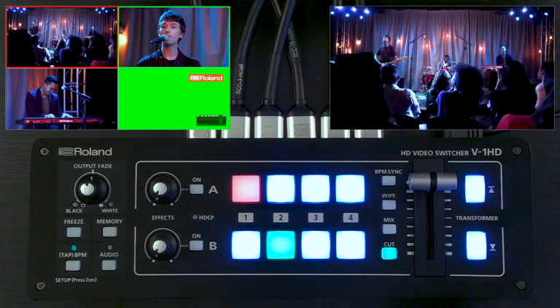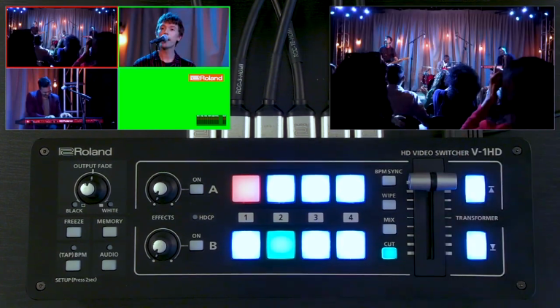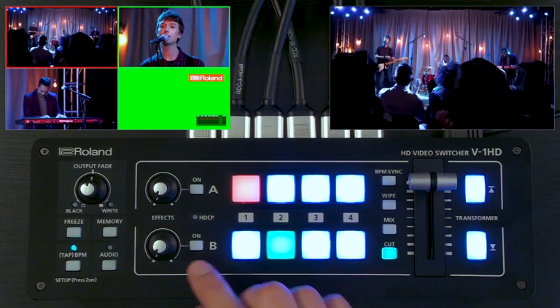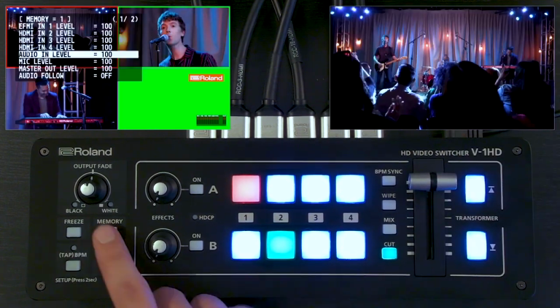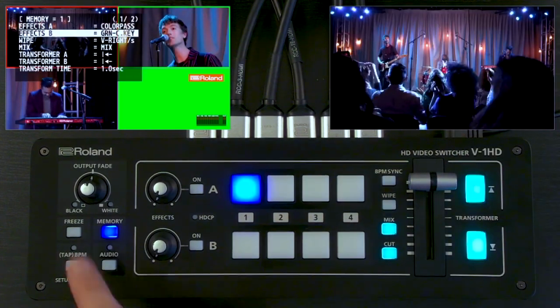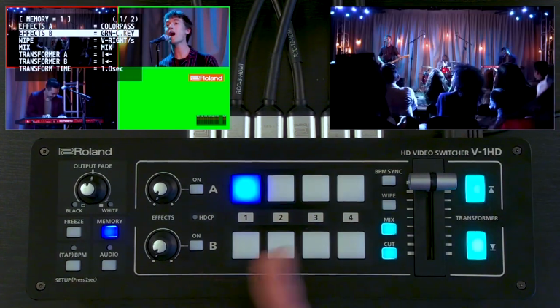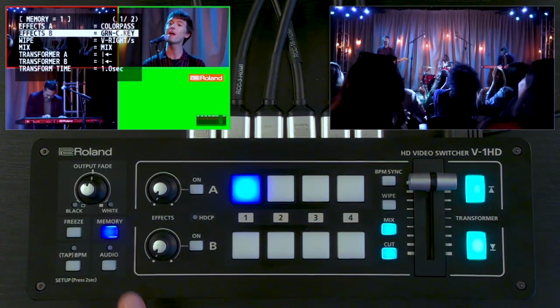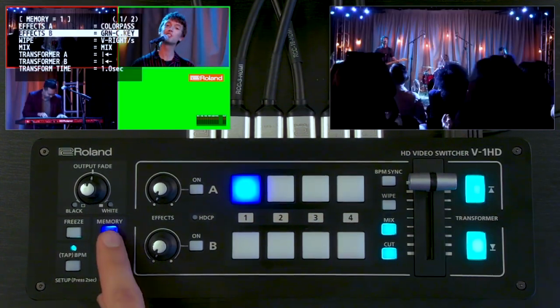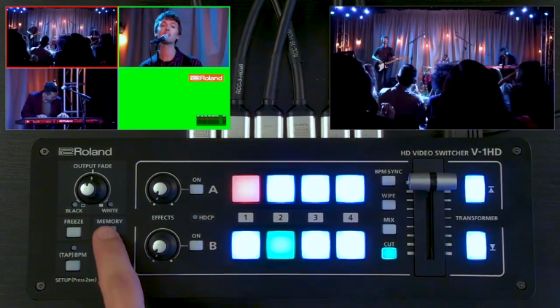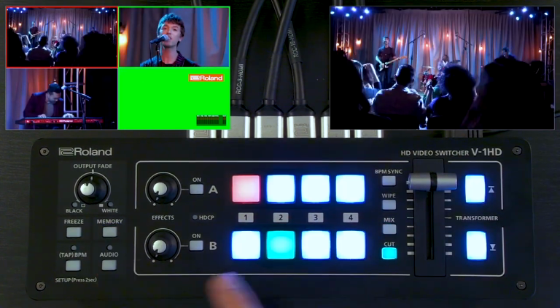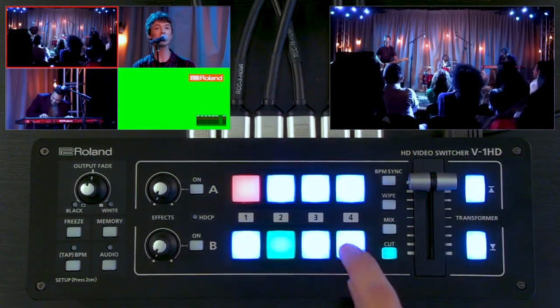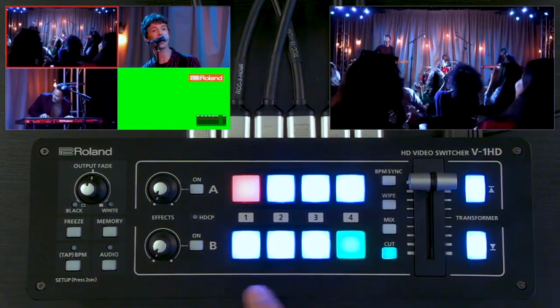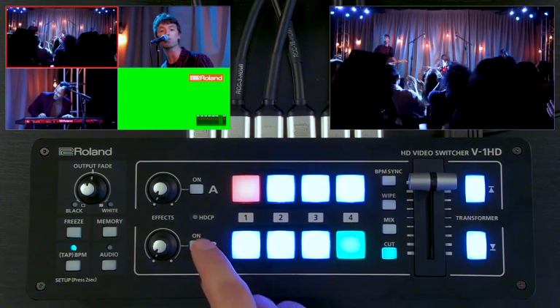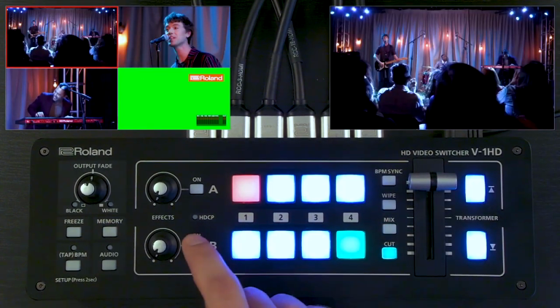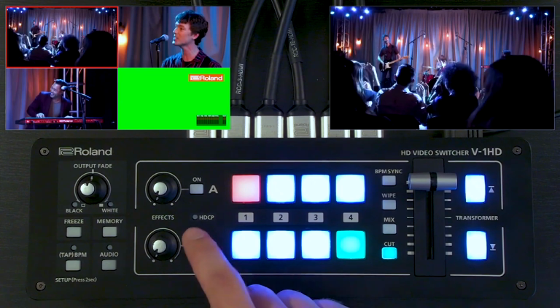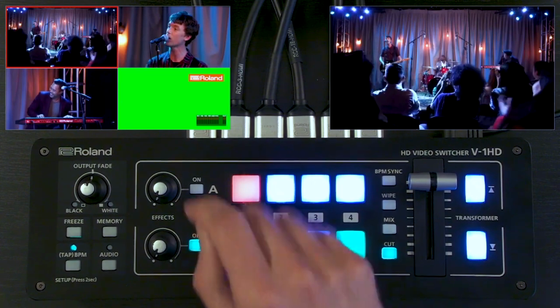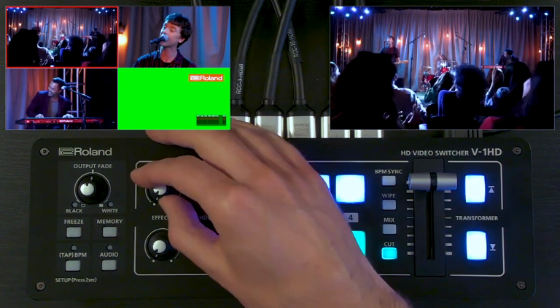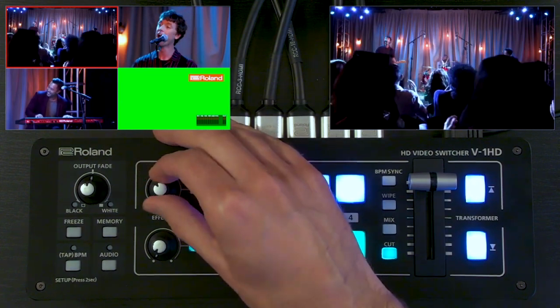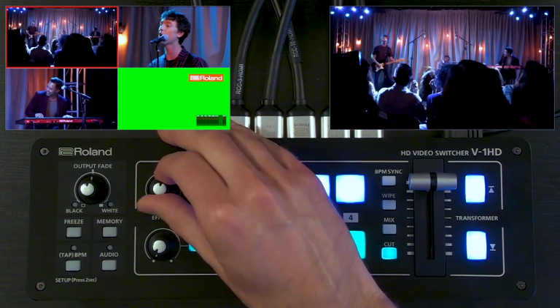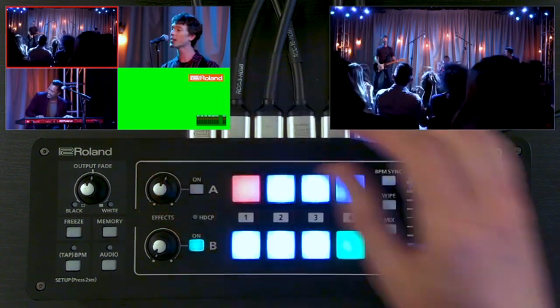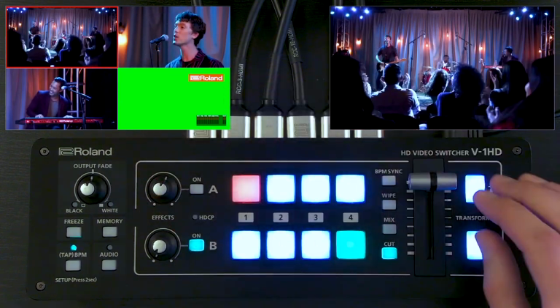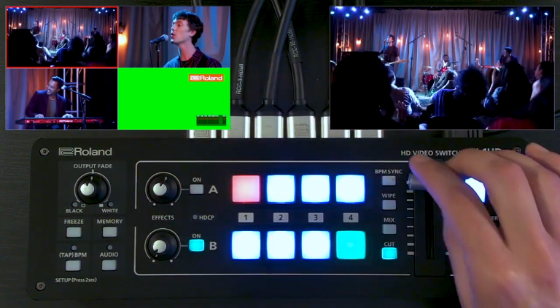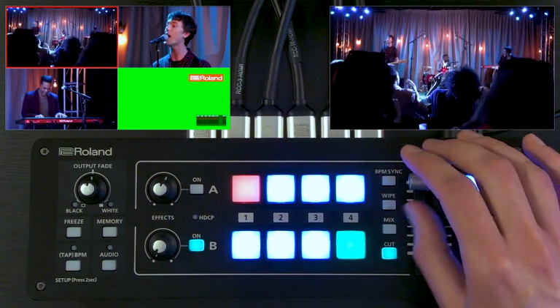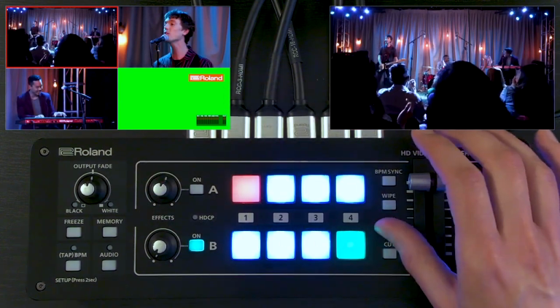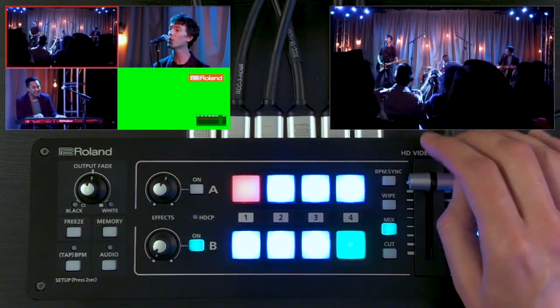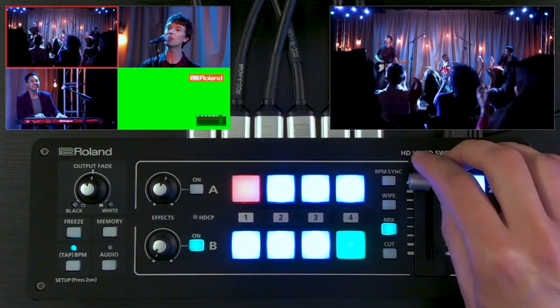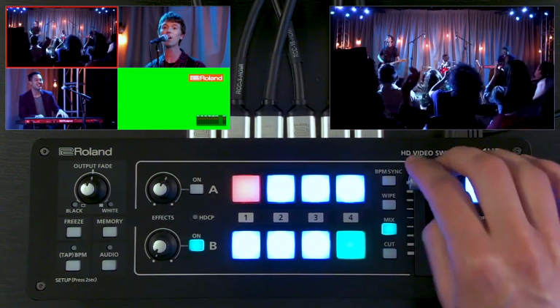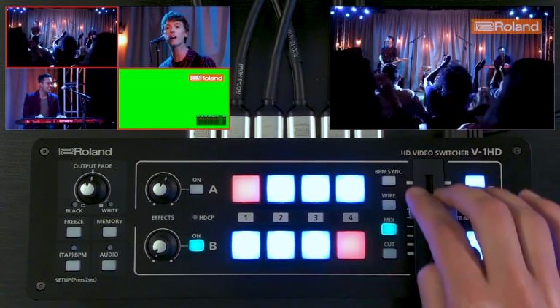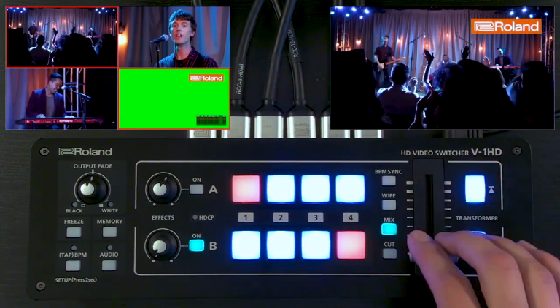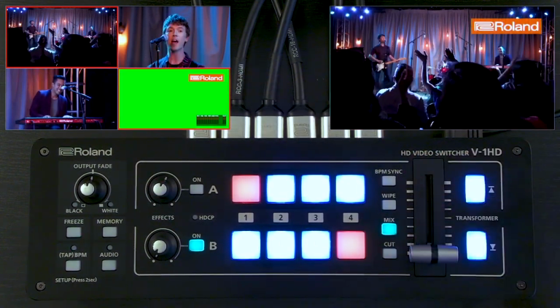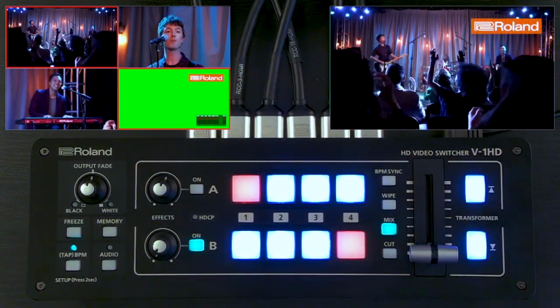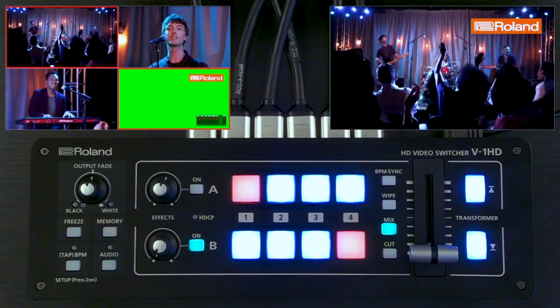Or if I want to bring in graphics, I have a chroma key set up here in the effects. I cue it up, I turn on the effect, I add the key level, I'm going to do a dissolve in — and there's my graphic.